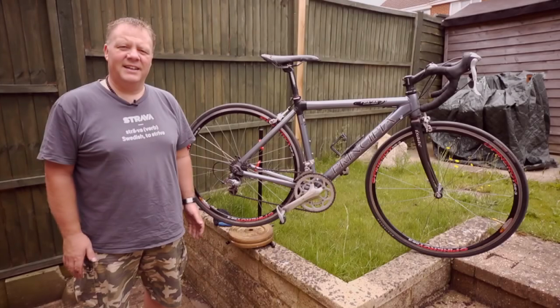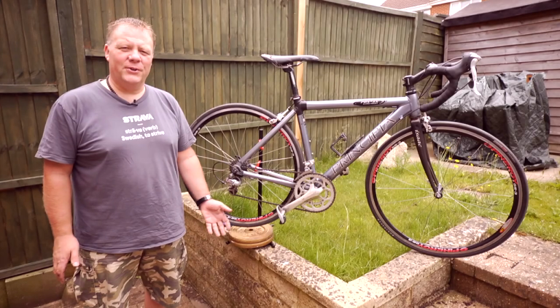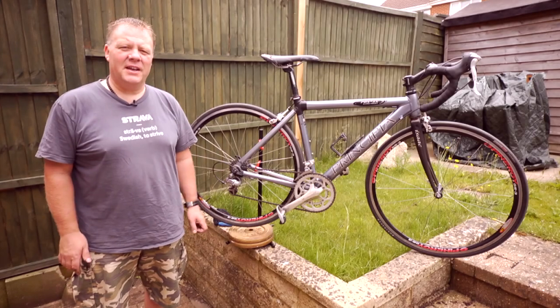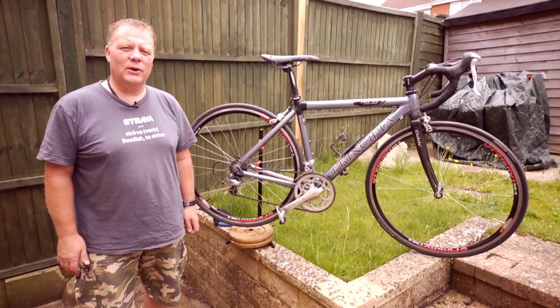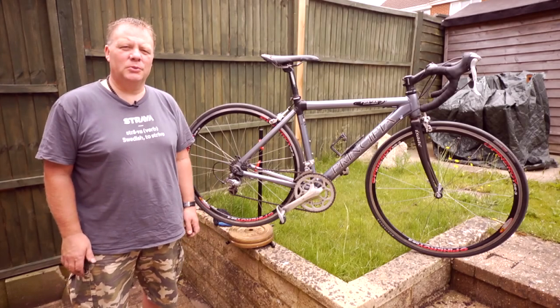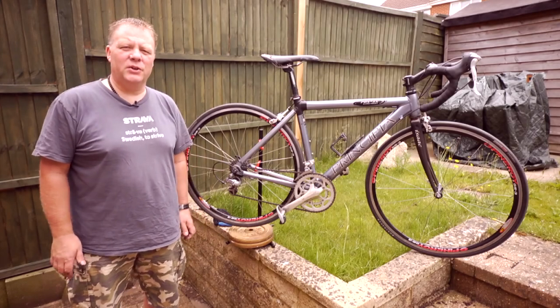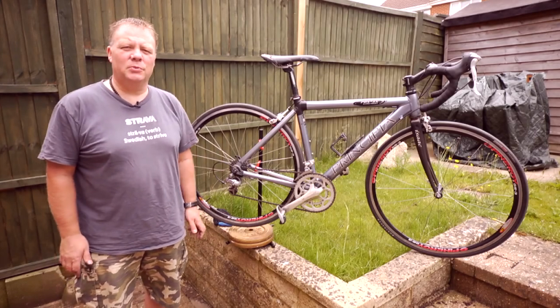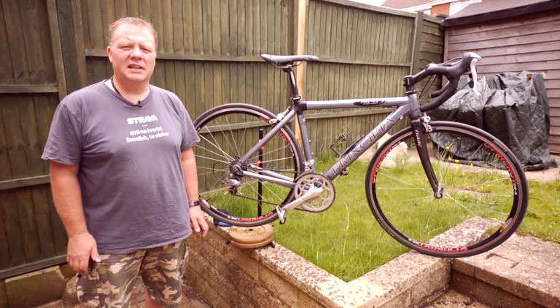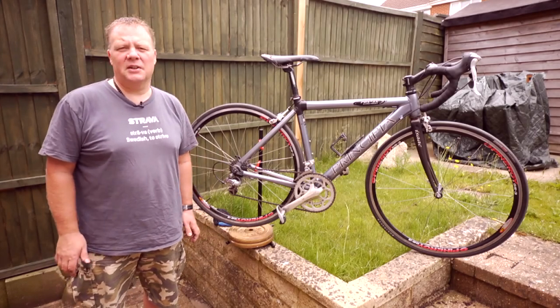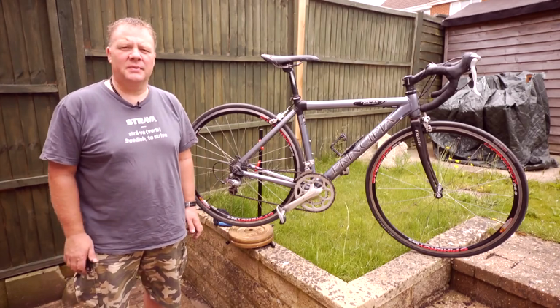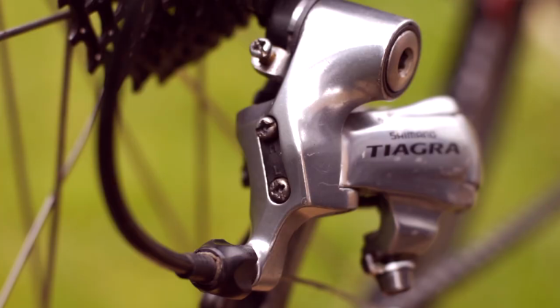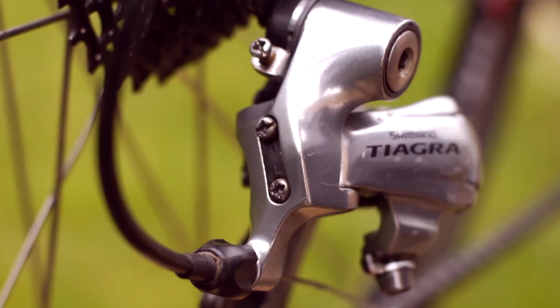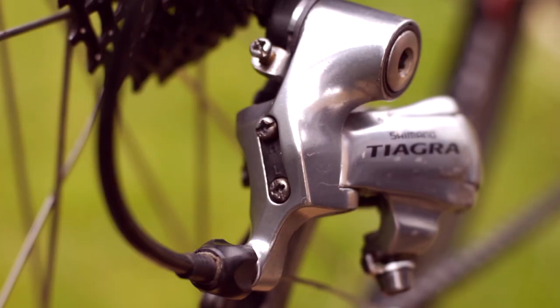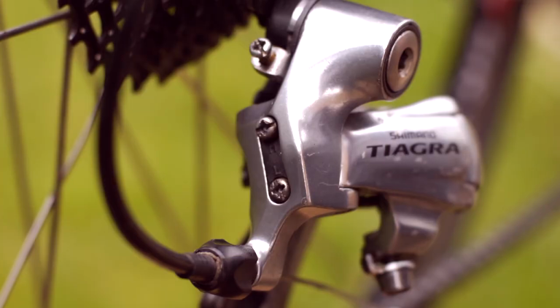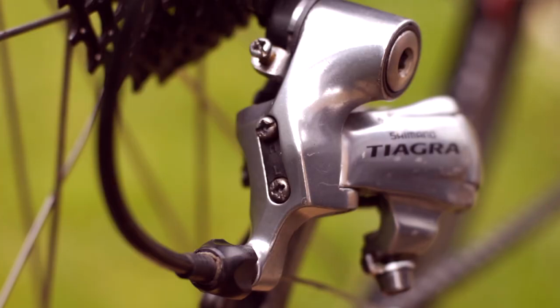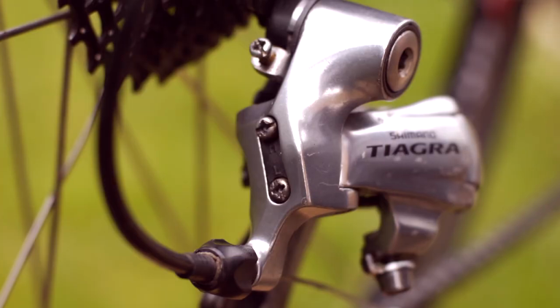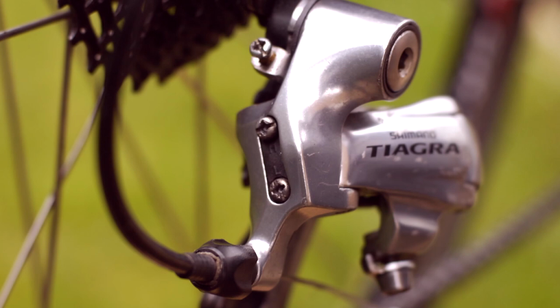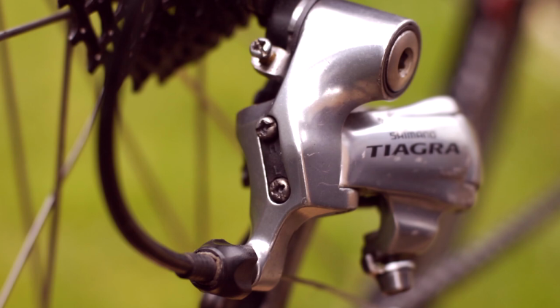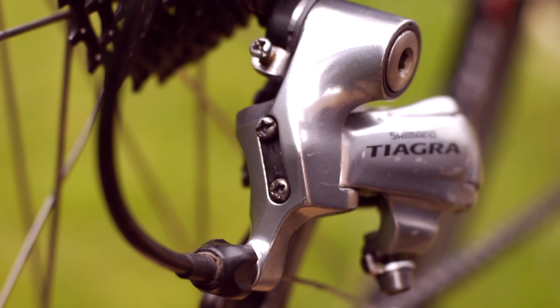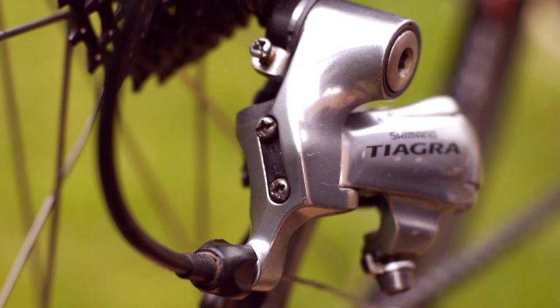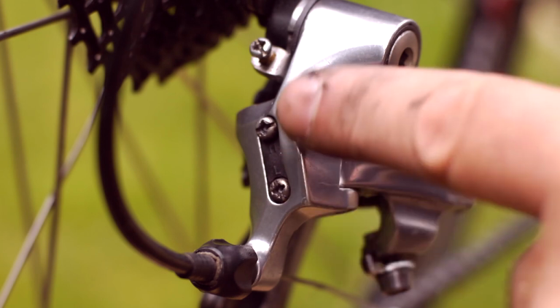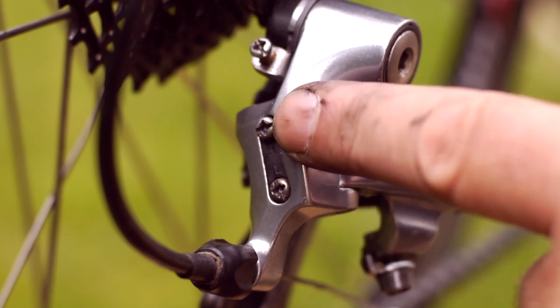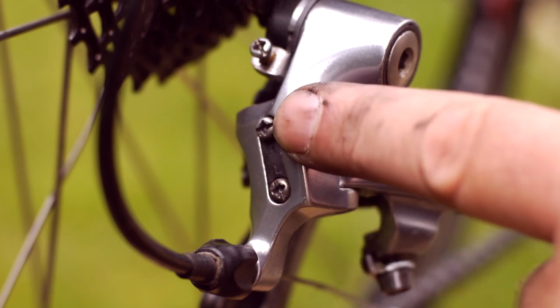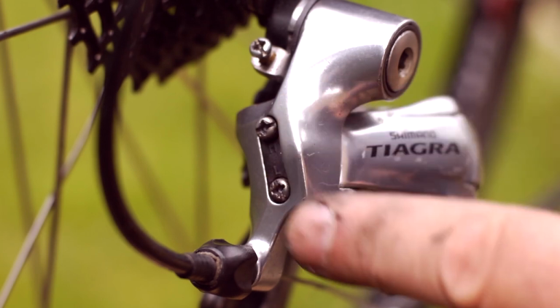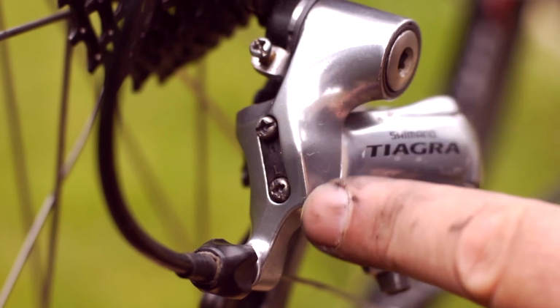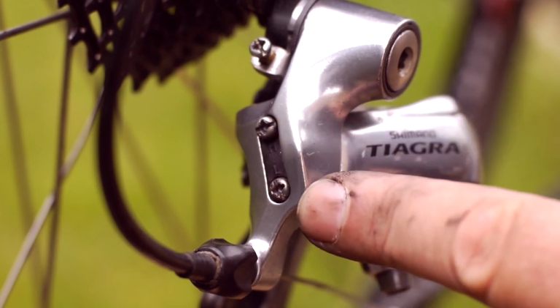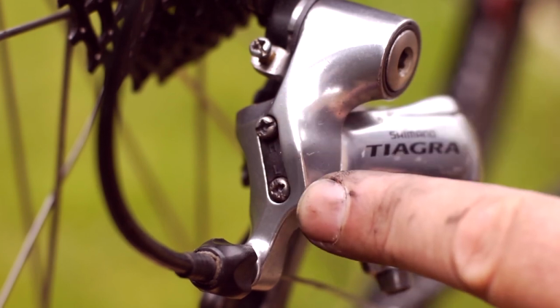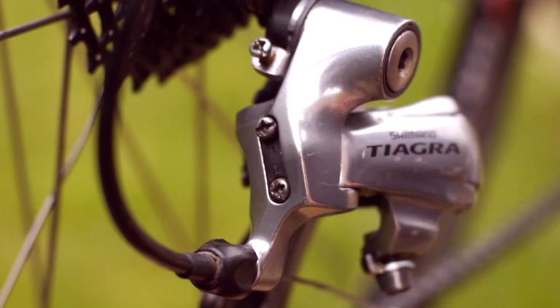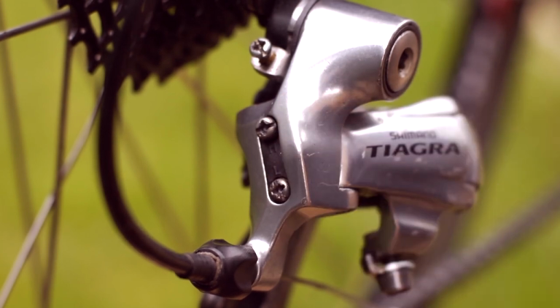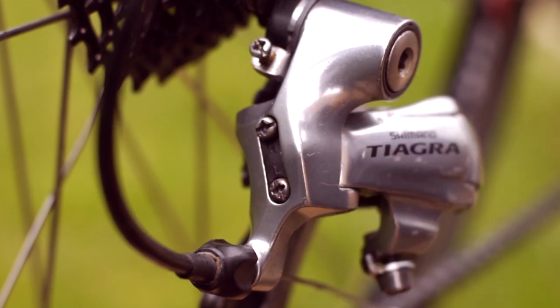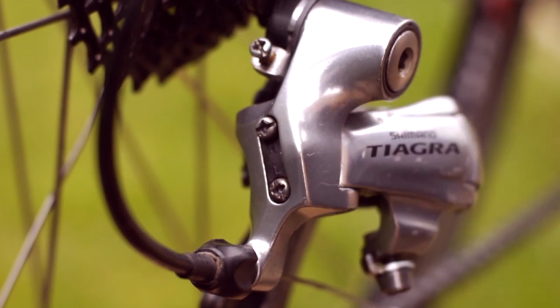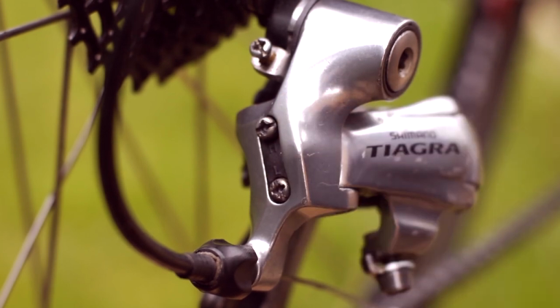Hello there and welcome to my YouTube cycling channel. Today I'll be explaining about the two limiter screws on the rear derailleur that many people start adjusting when they have a problem with their gears.